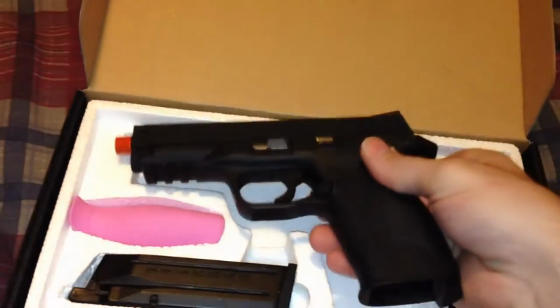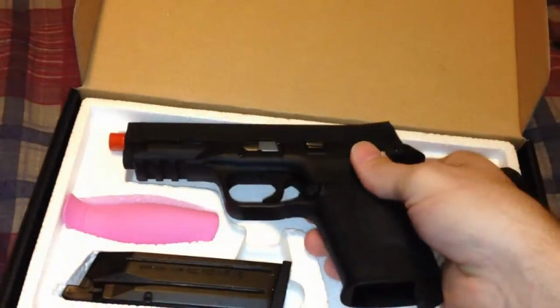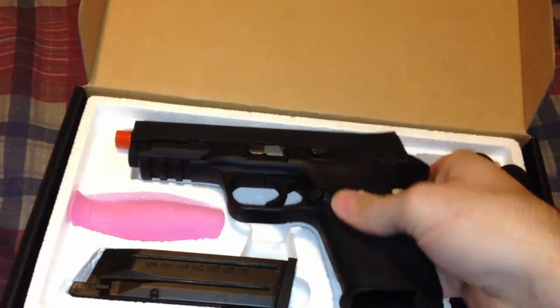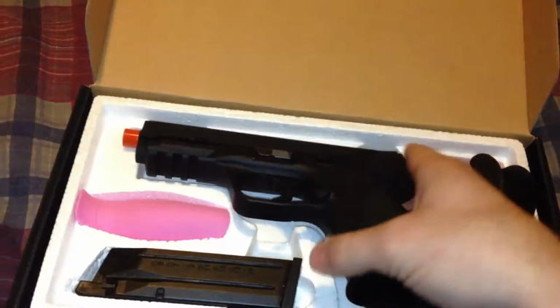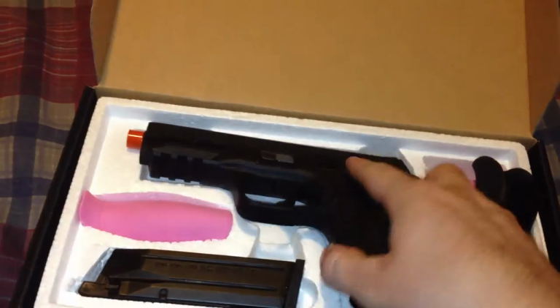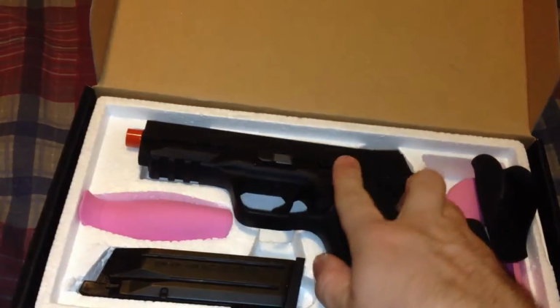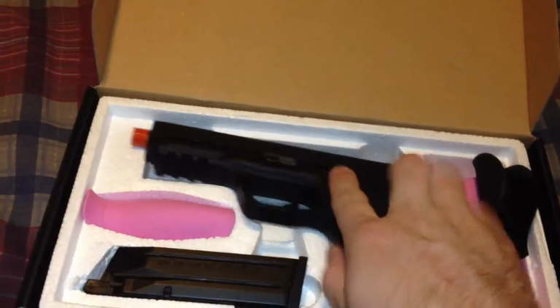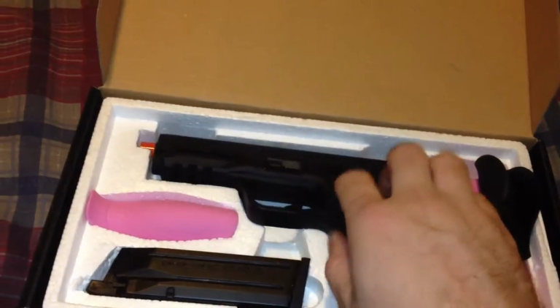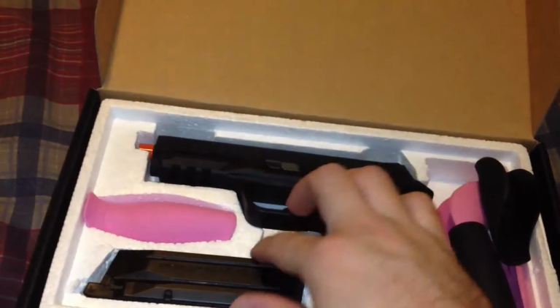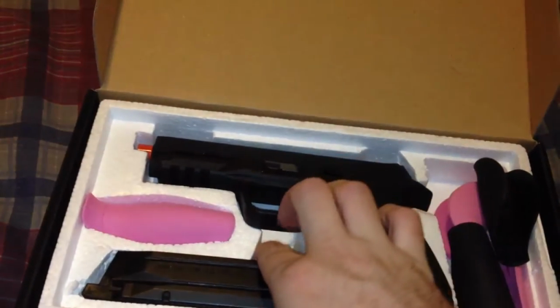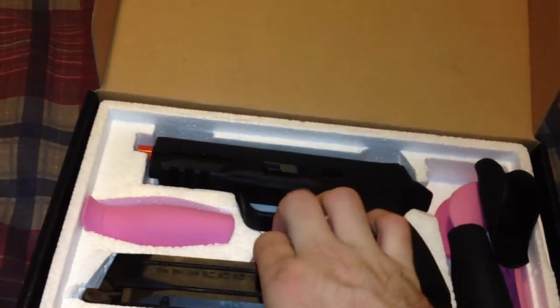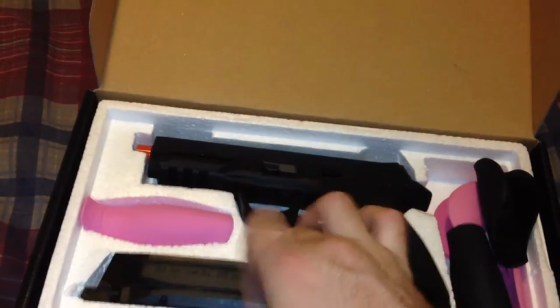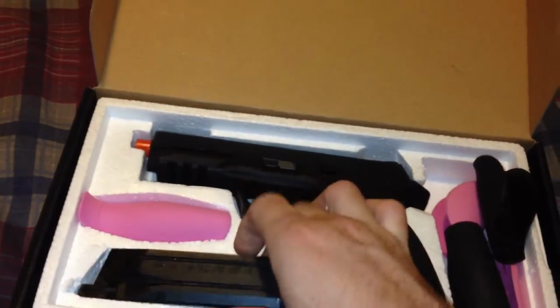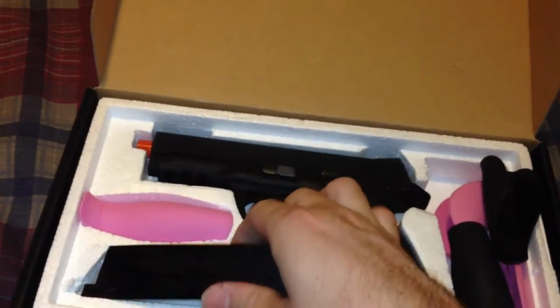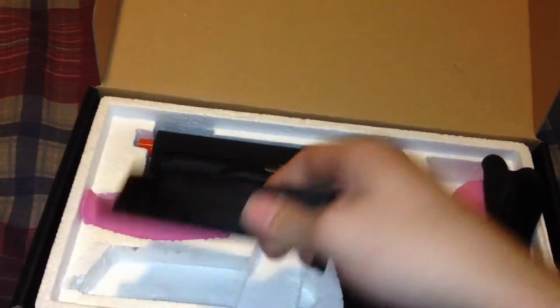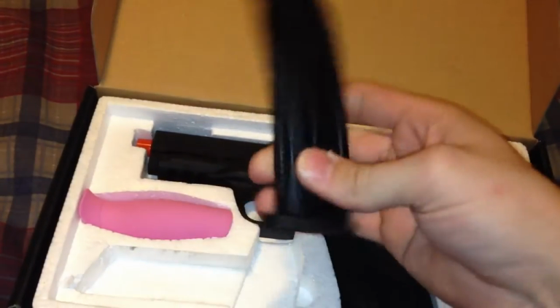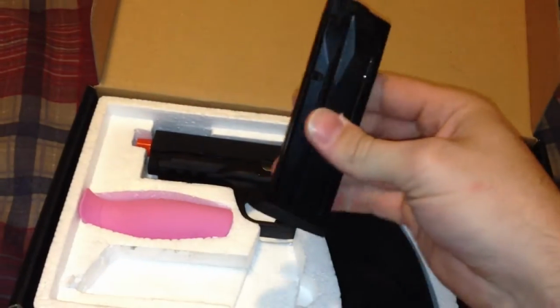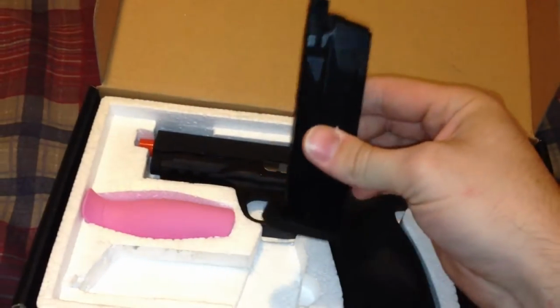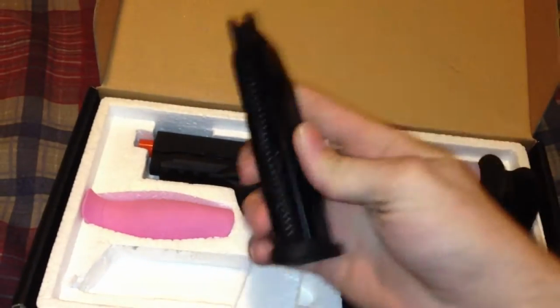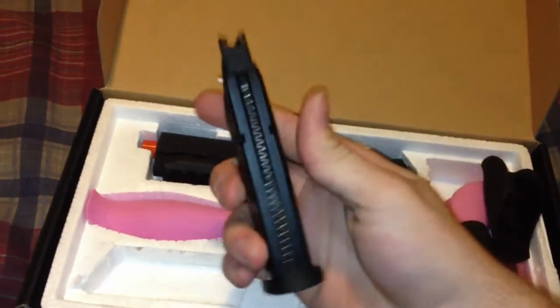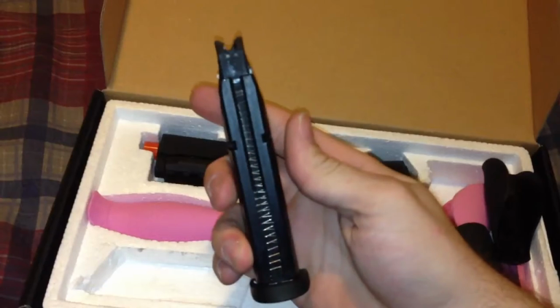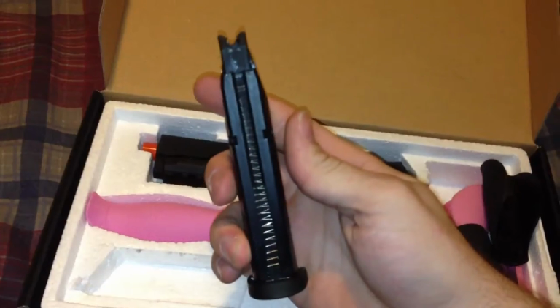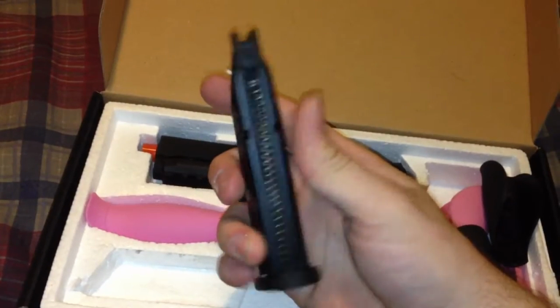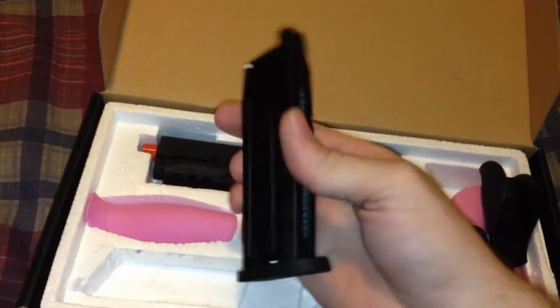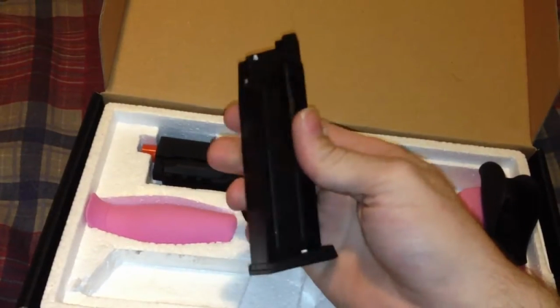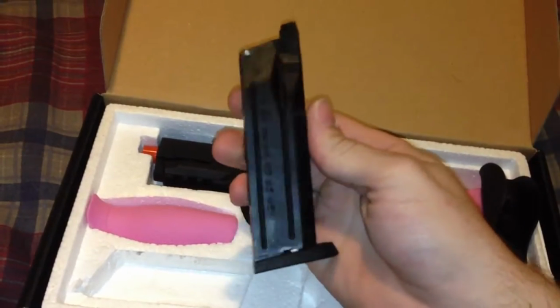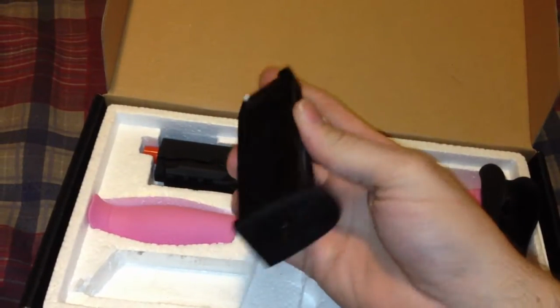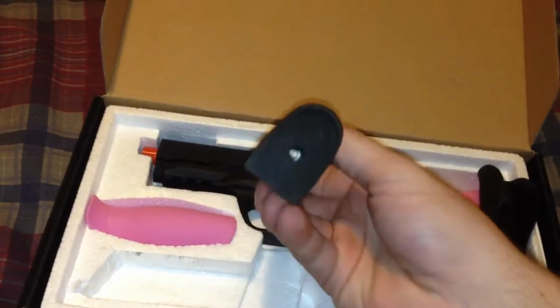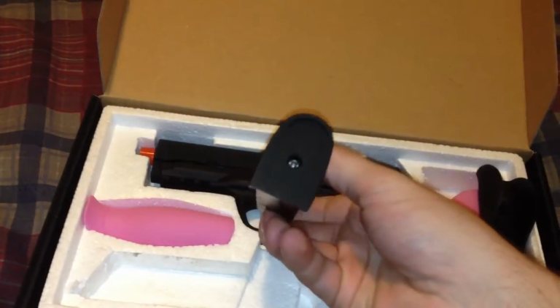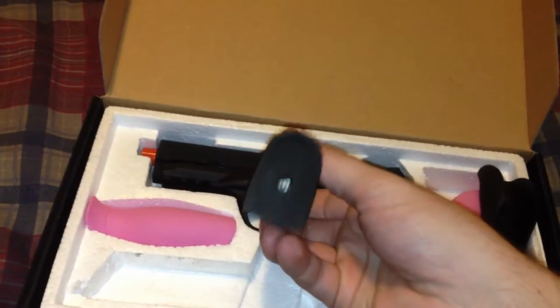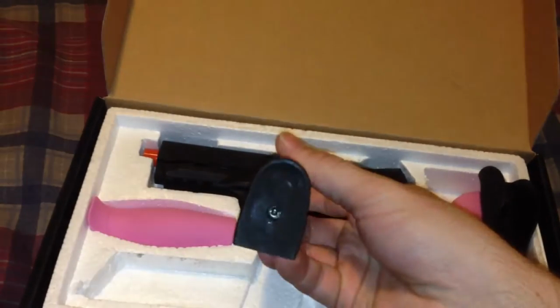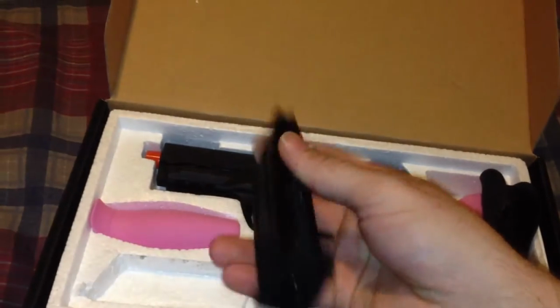The magazine holds roughly 23 BBs. It's your basic magazine.